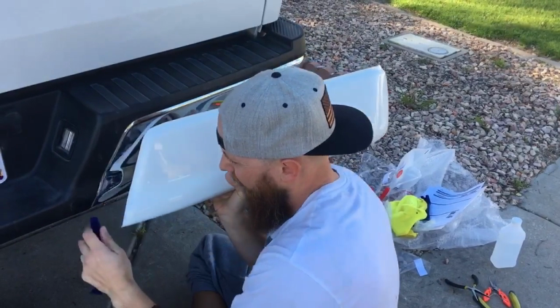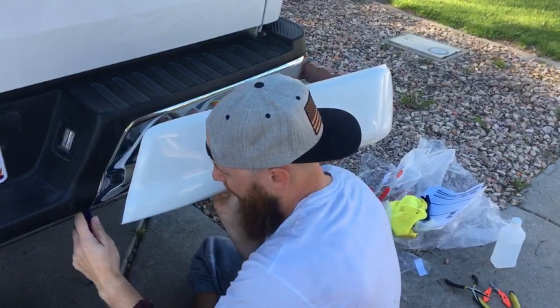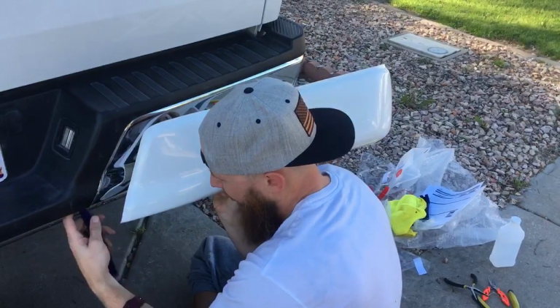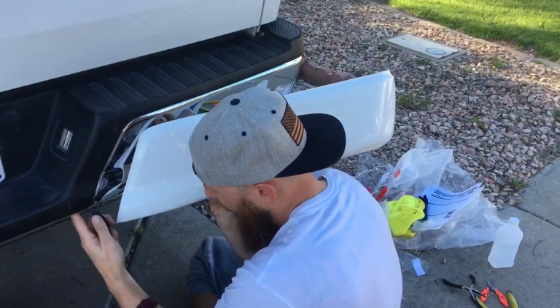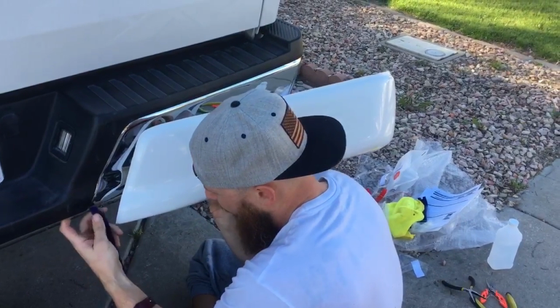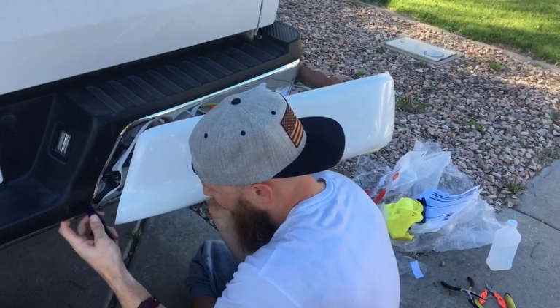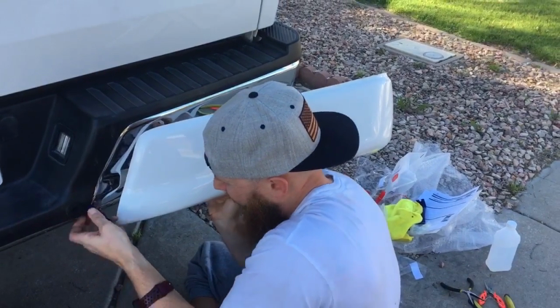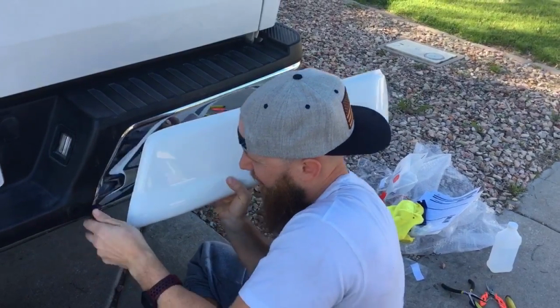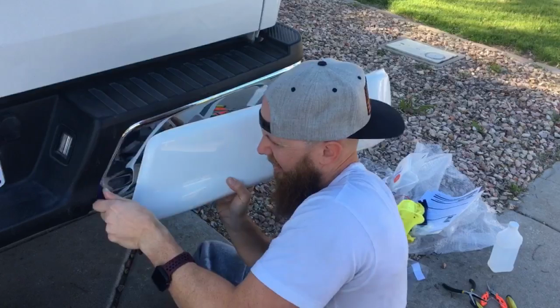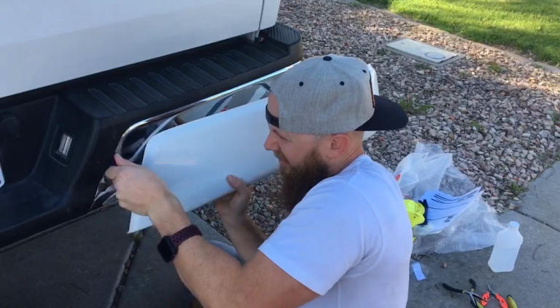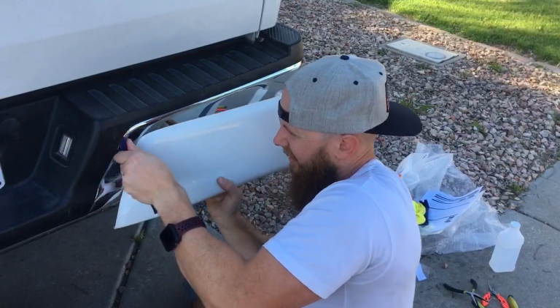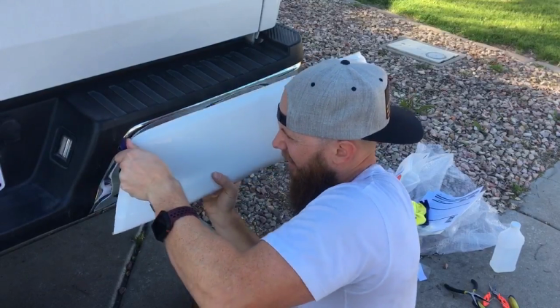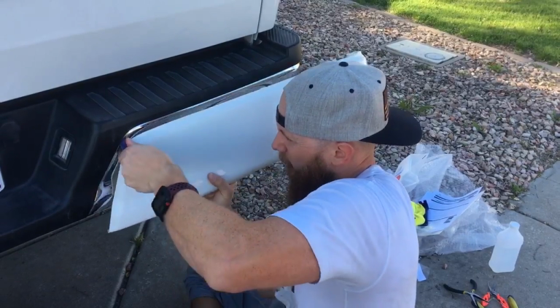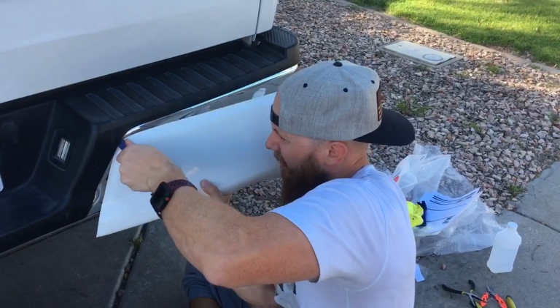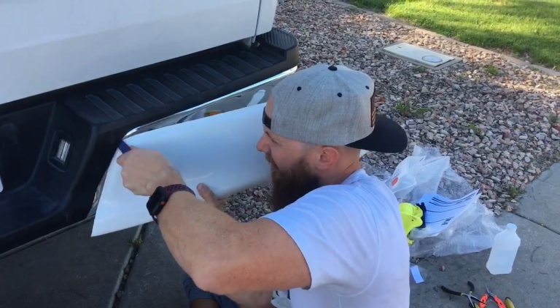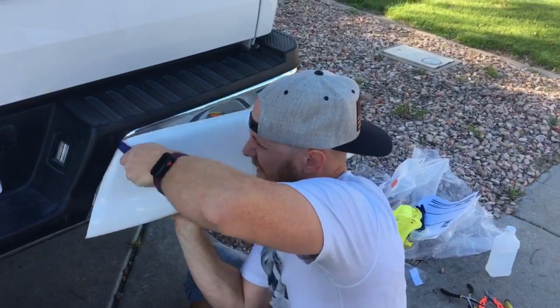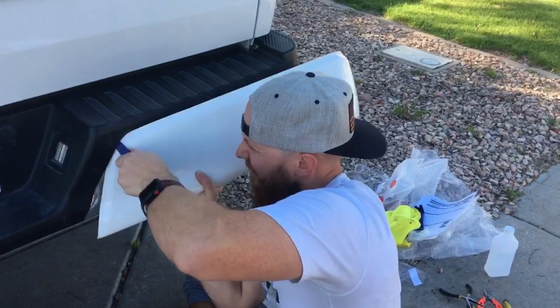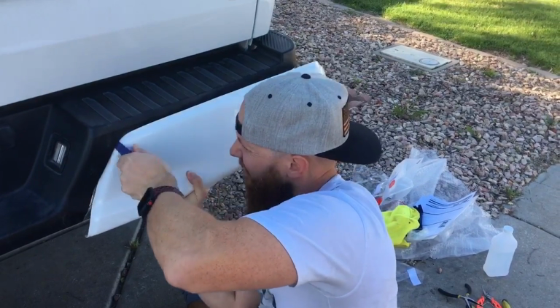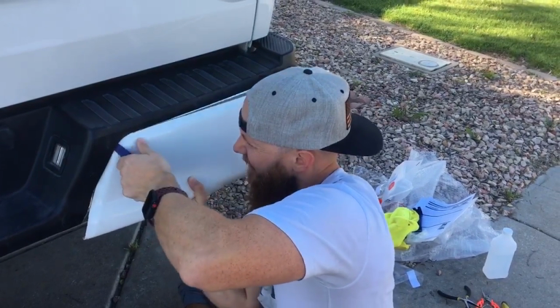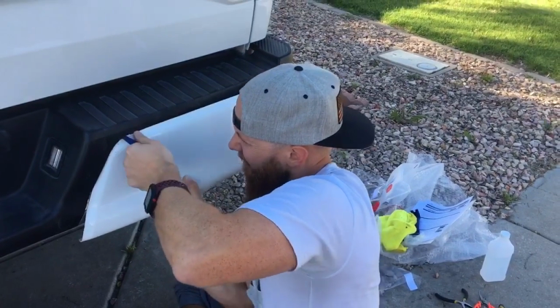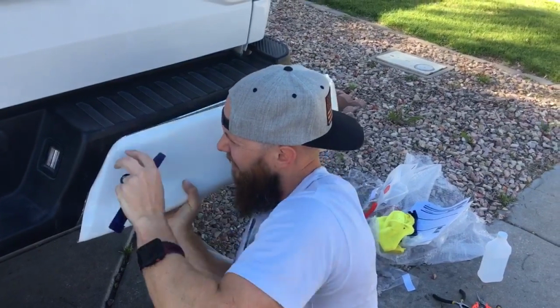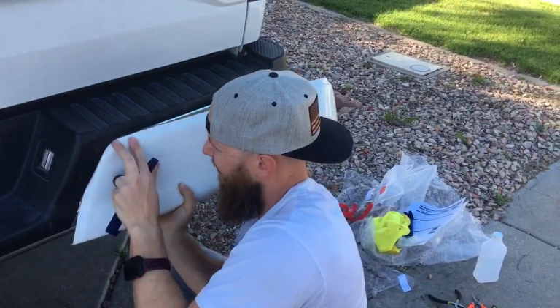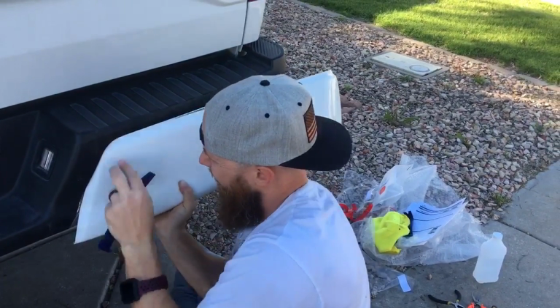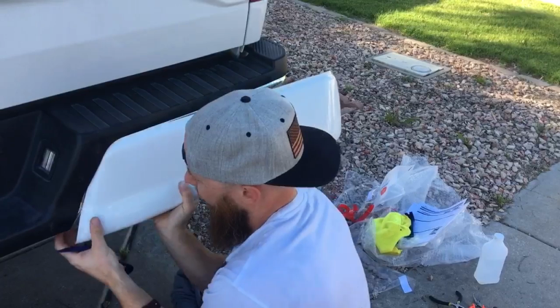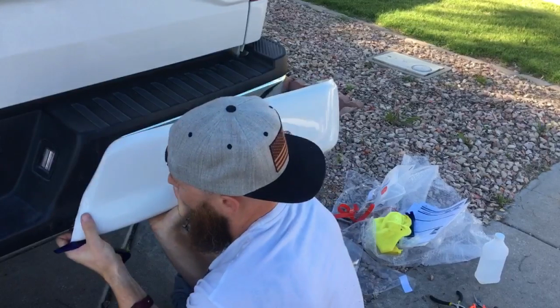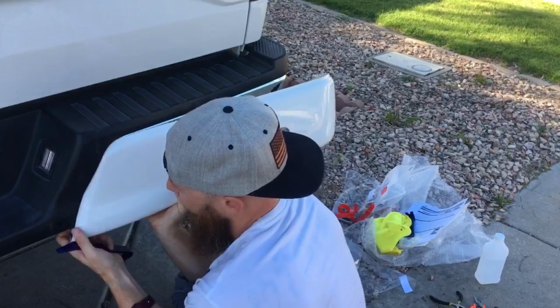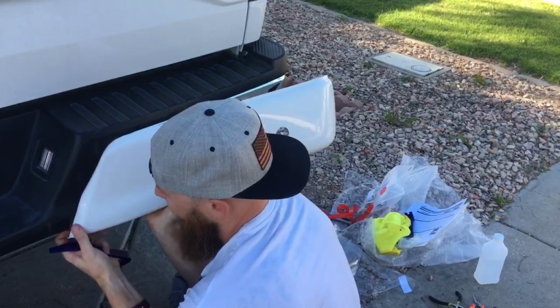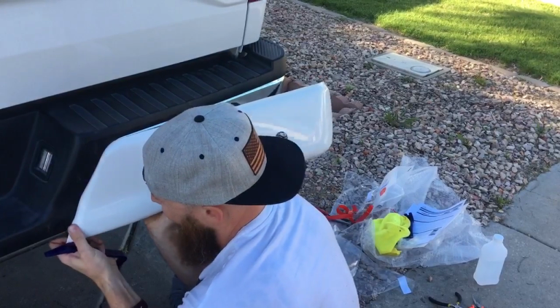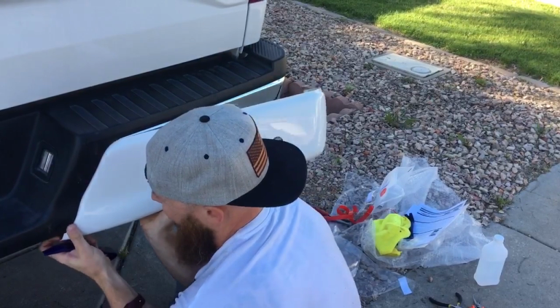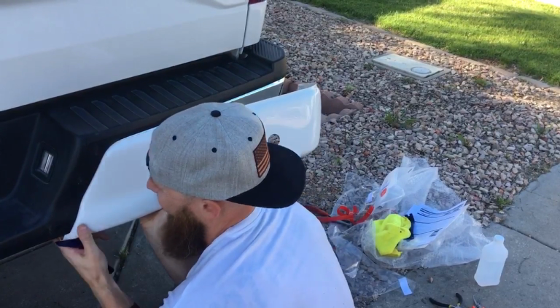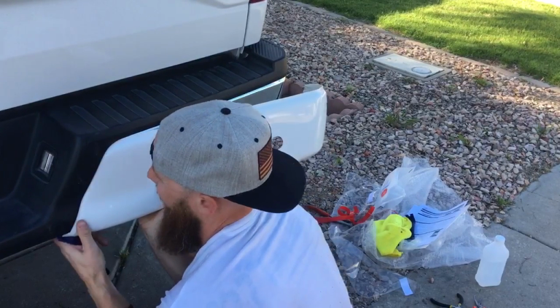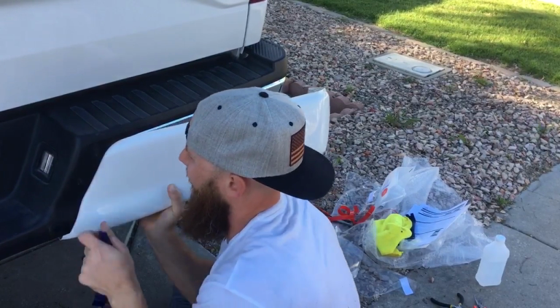So you can get in by pulling this up, slide that up, start that corner, get the rest of that in.